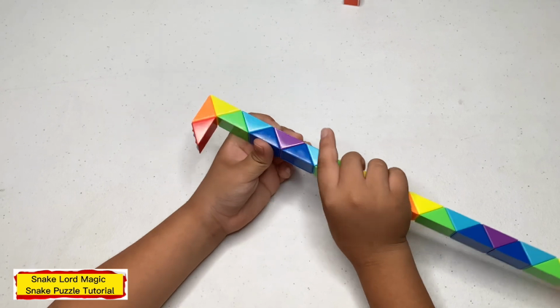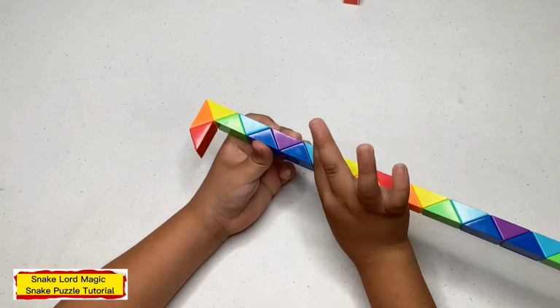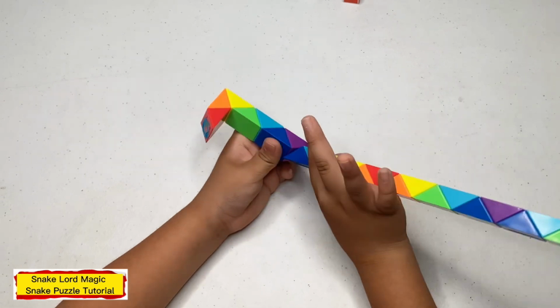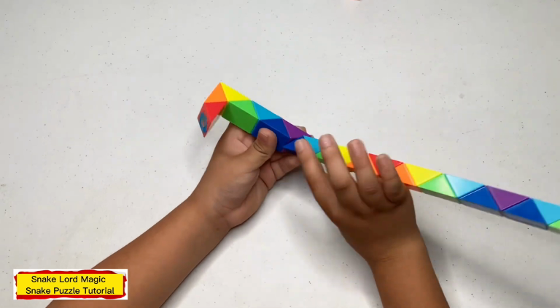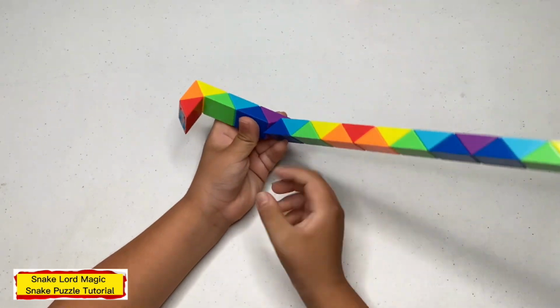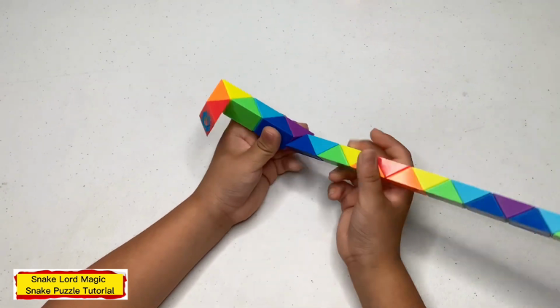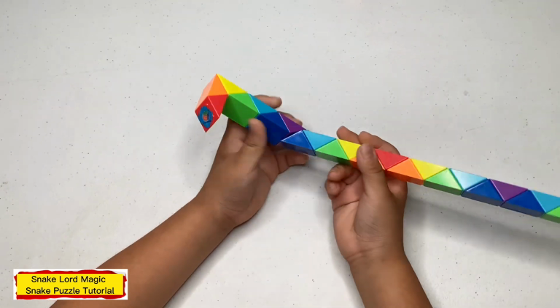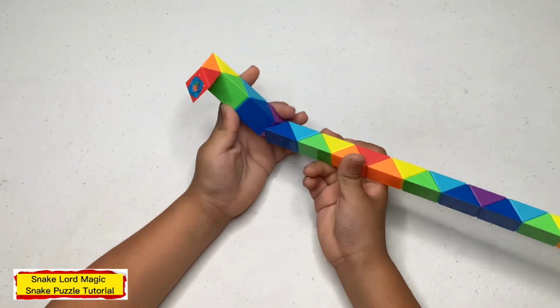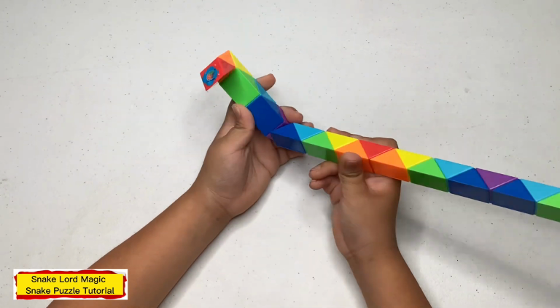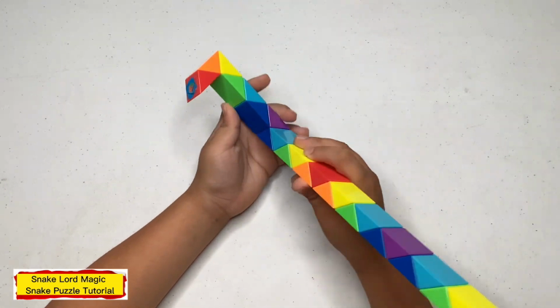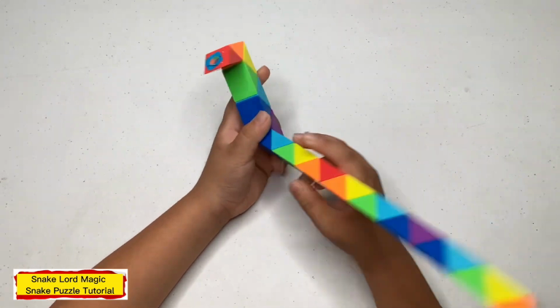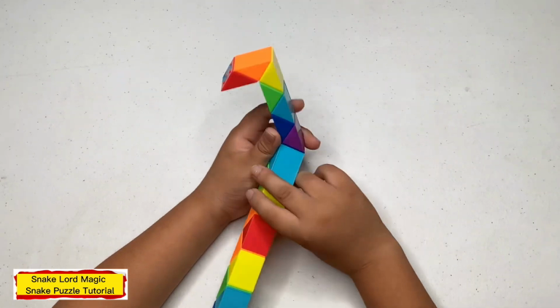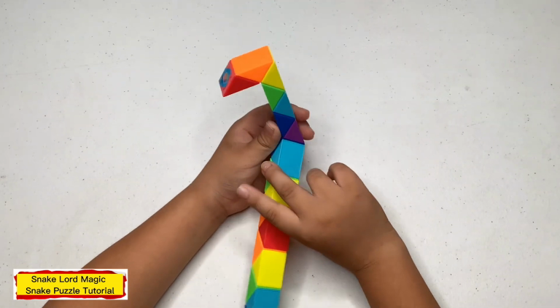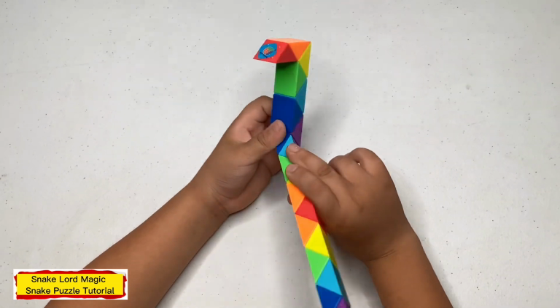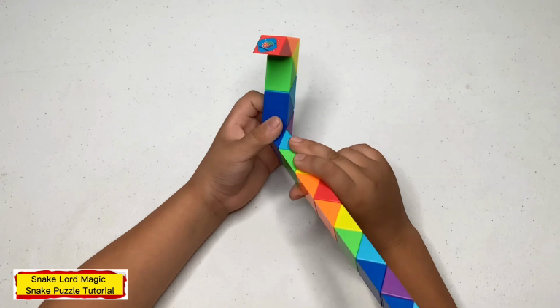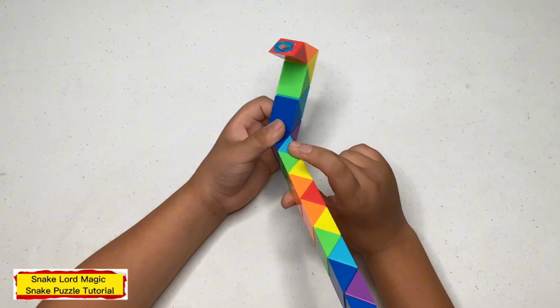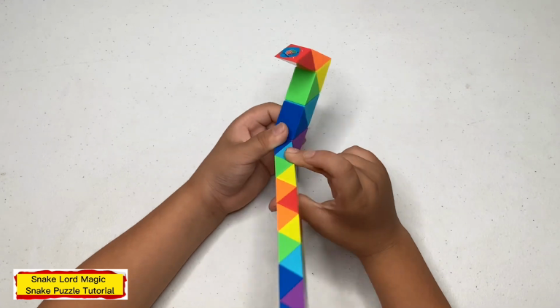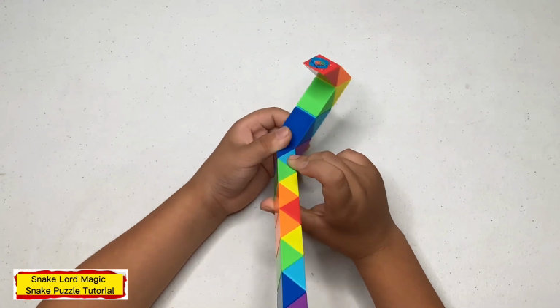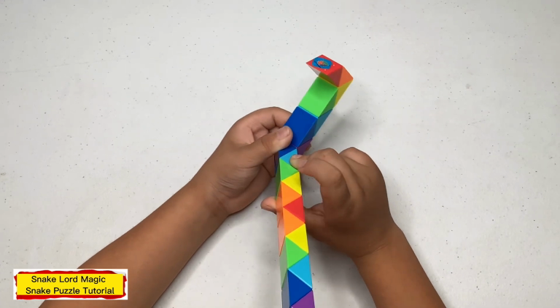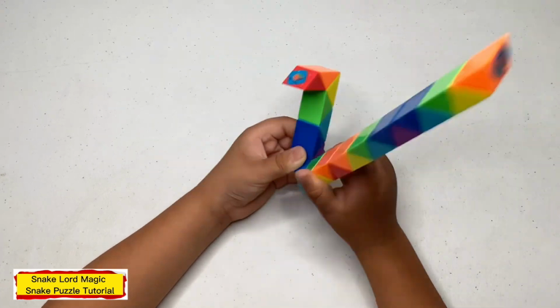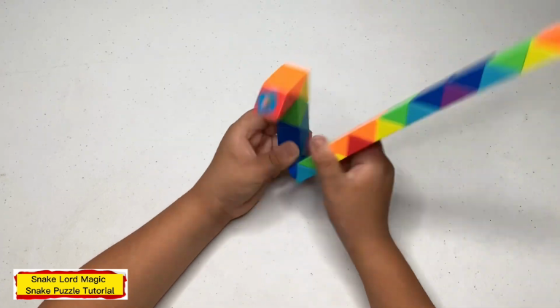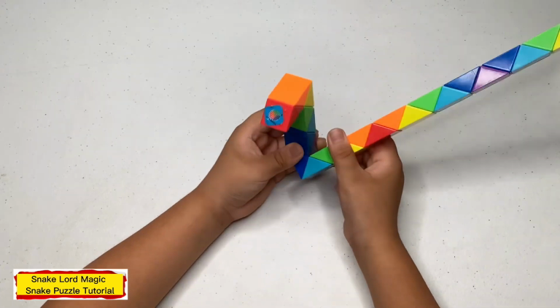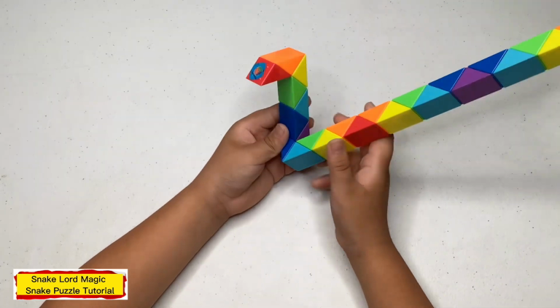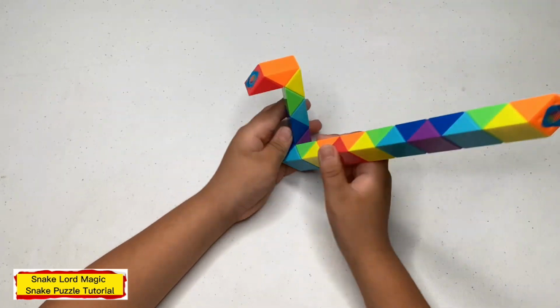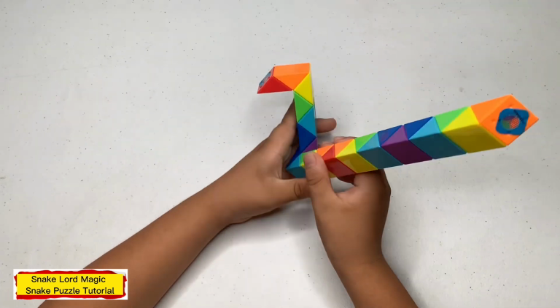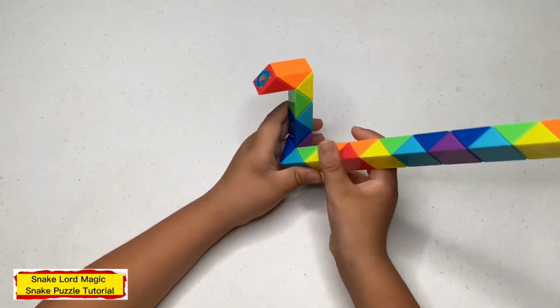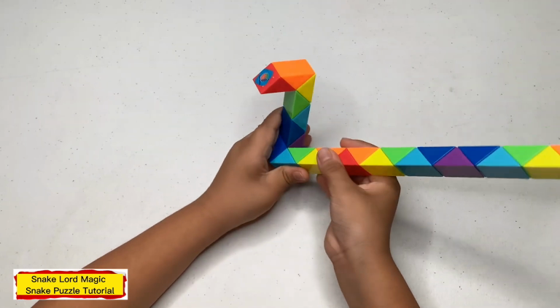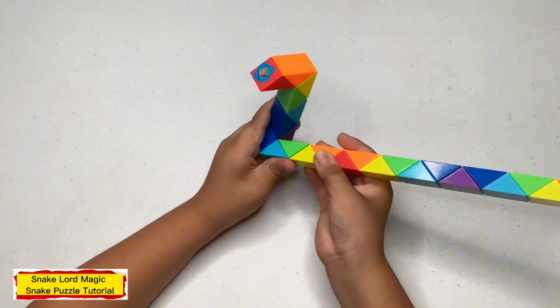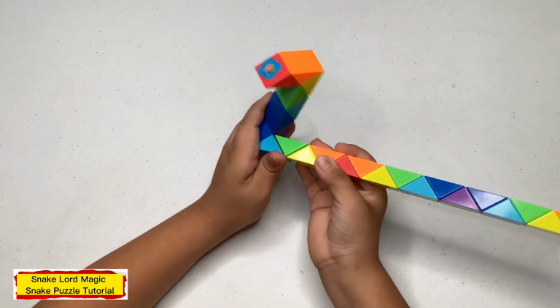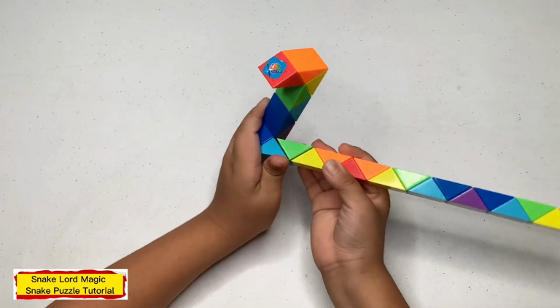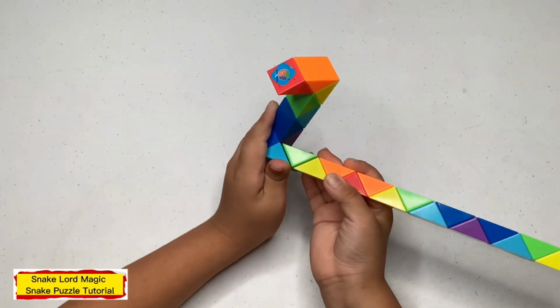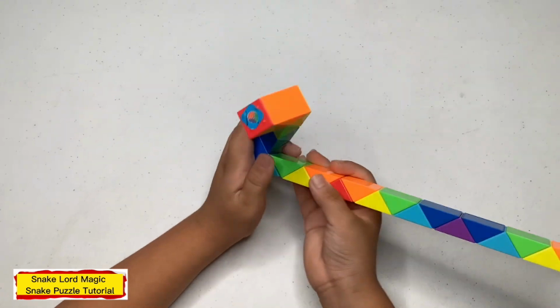Now let's bend one to the right. Now let's bend one away from you. Now let's bend one to the right.